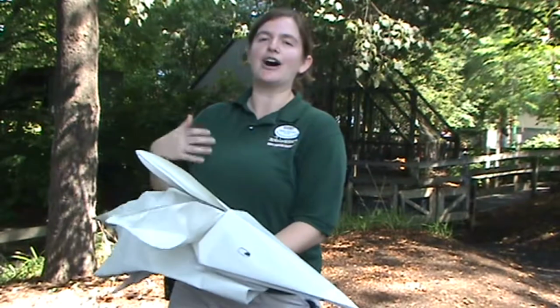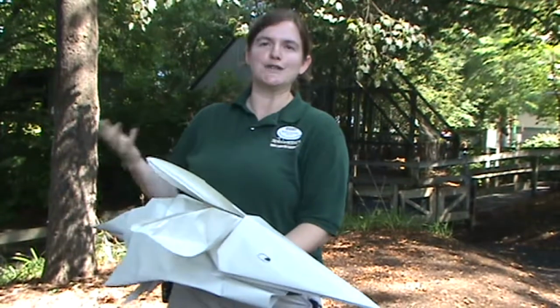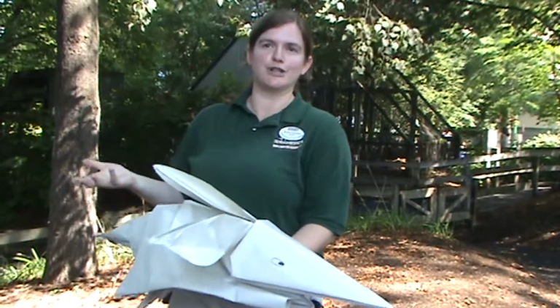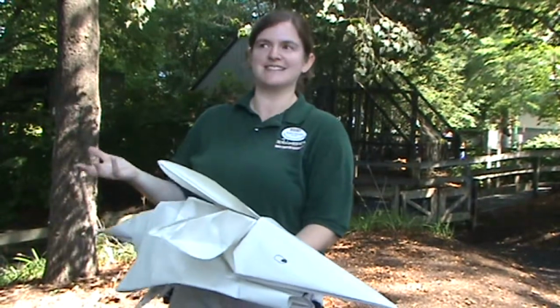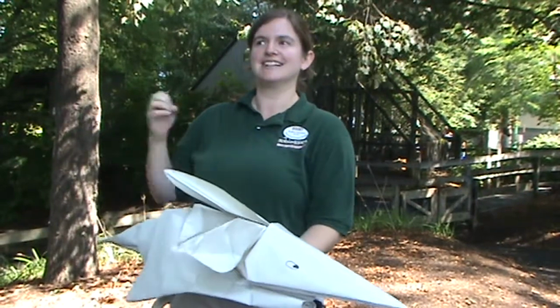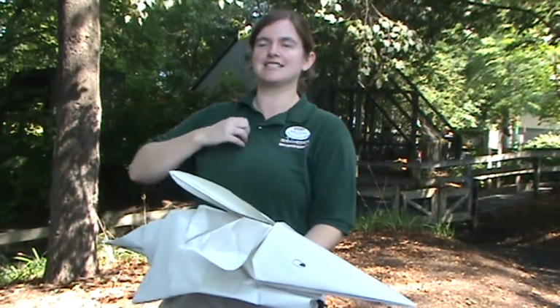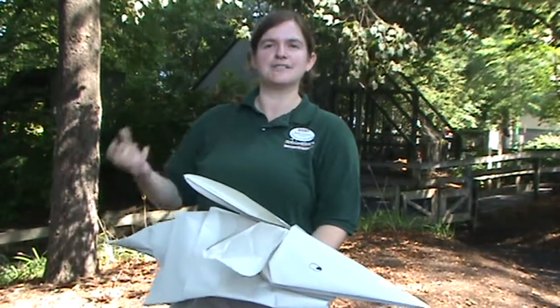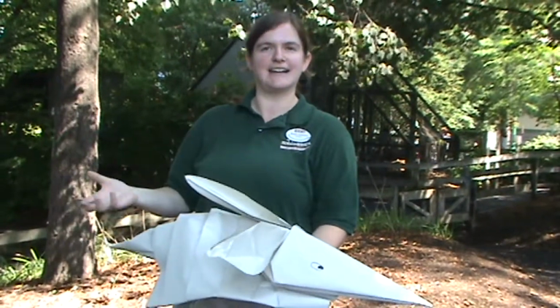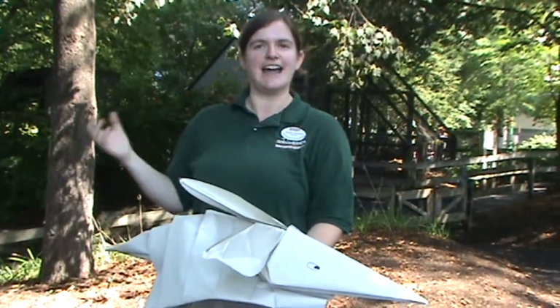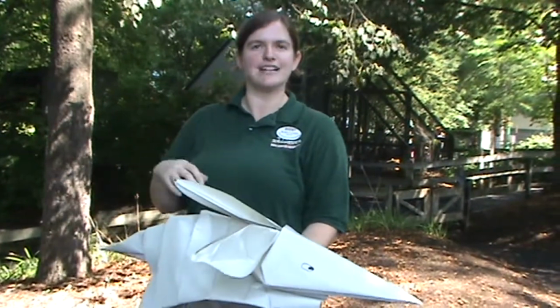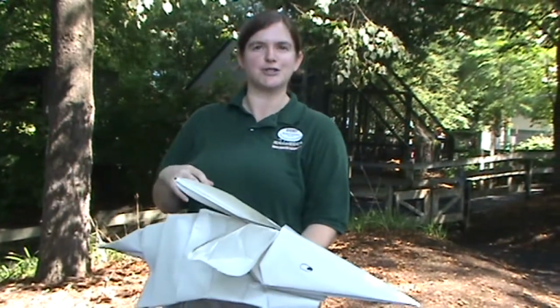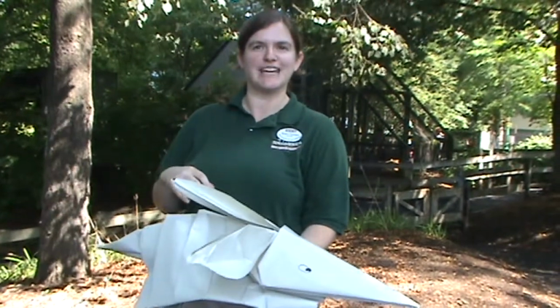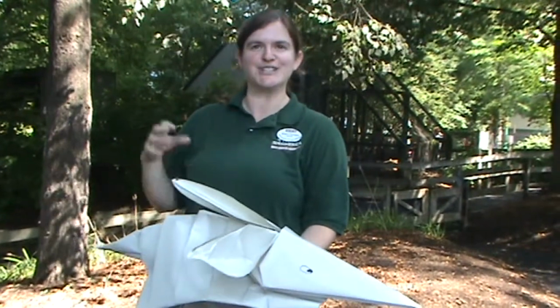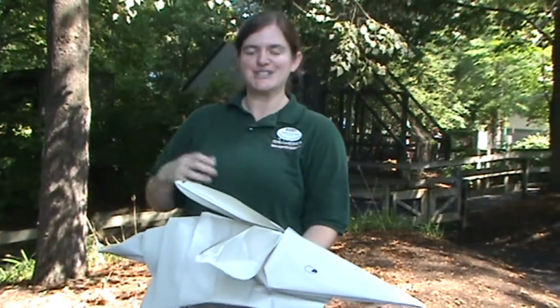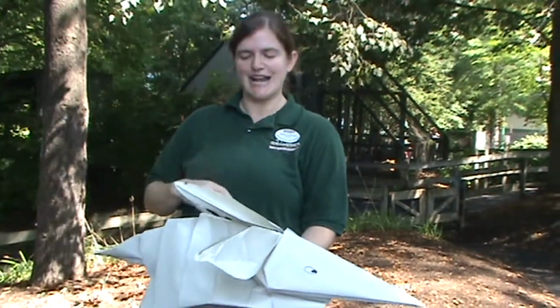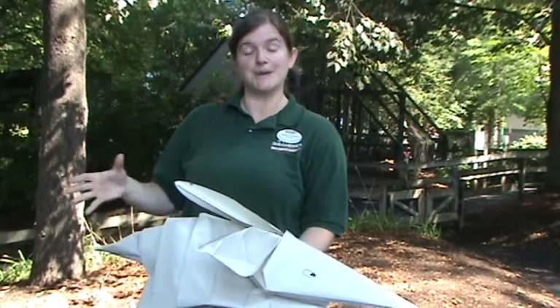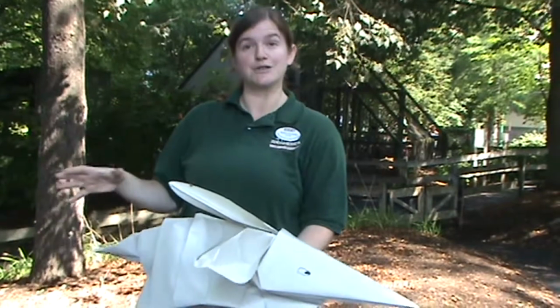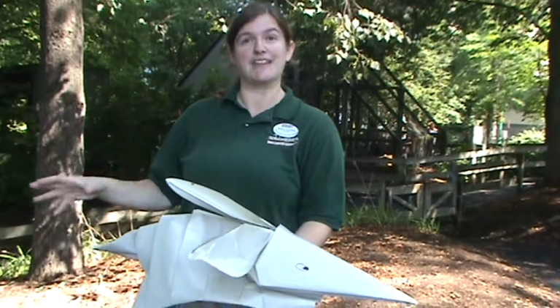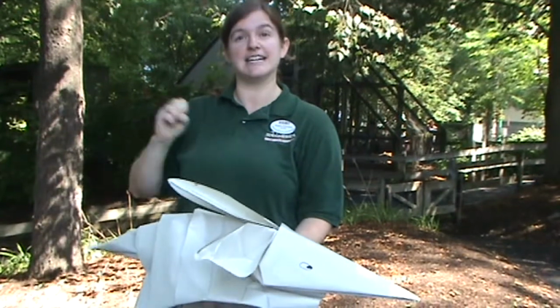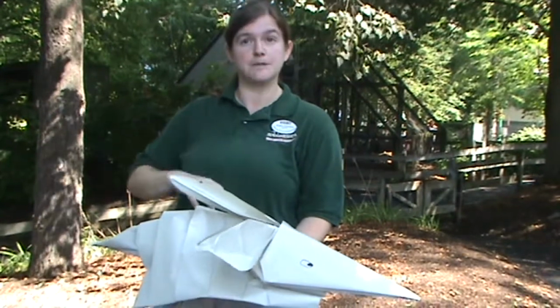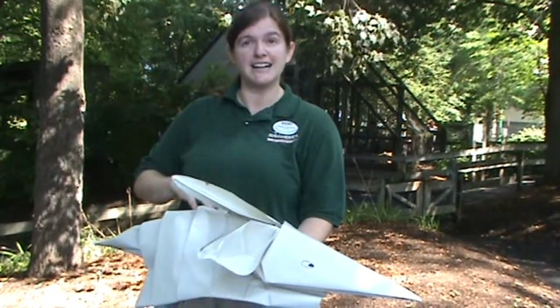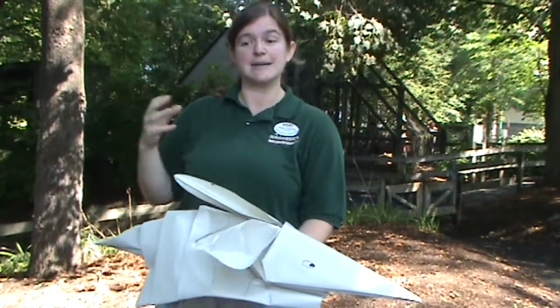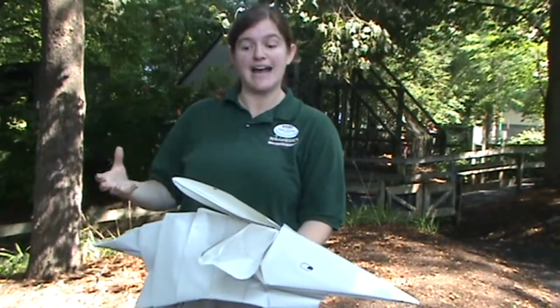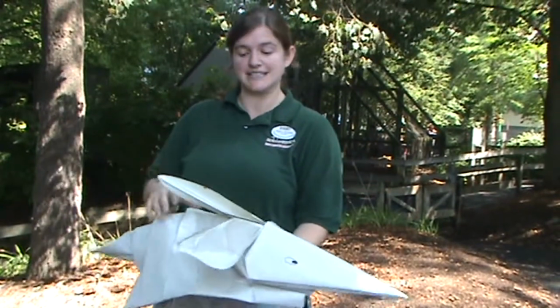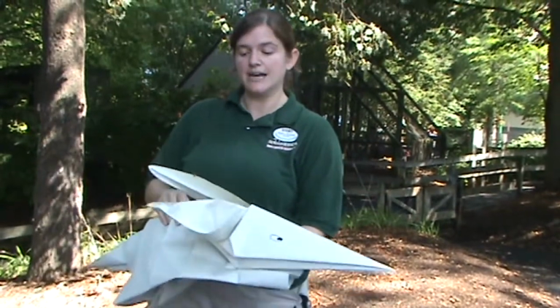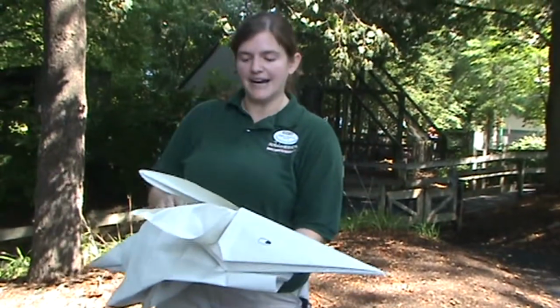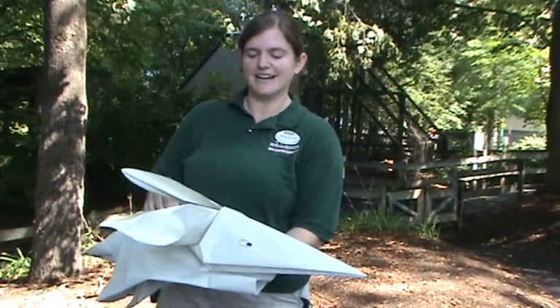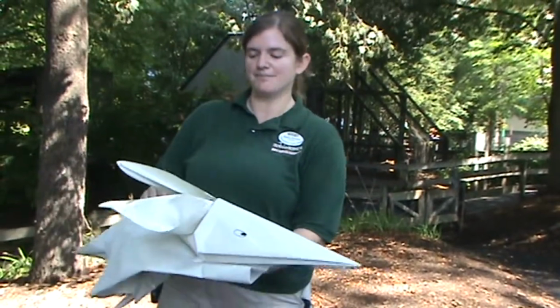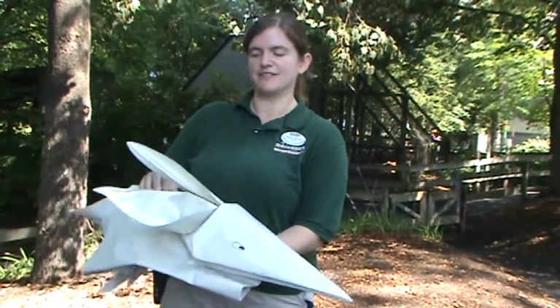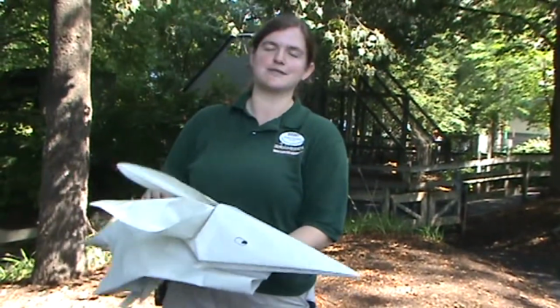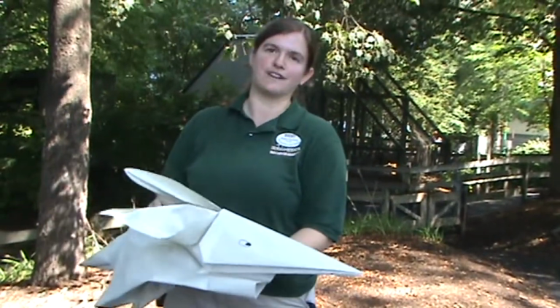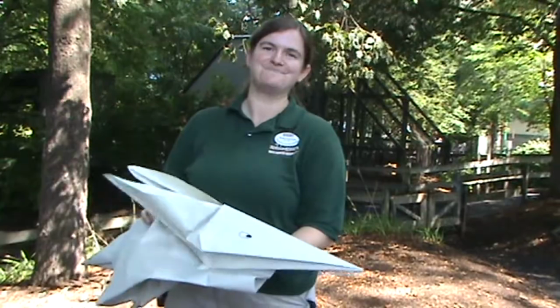Not all of our enrichment is supposed to bring out every natural behavior. The natural behavior will be them digging for bugs and keeping them active, but the rest is more for fun.